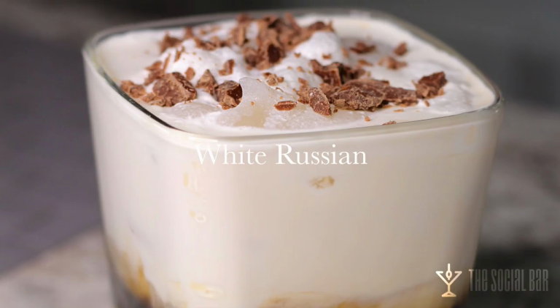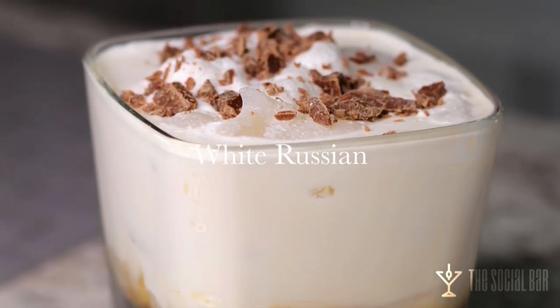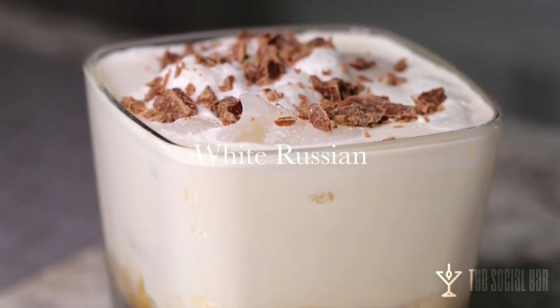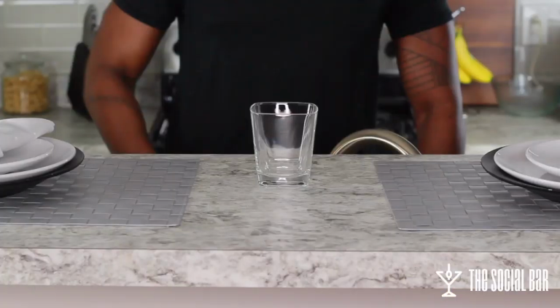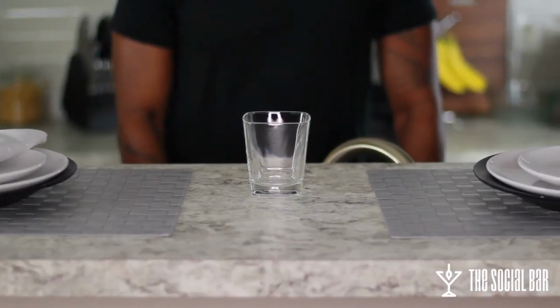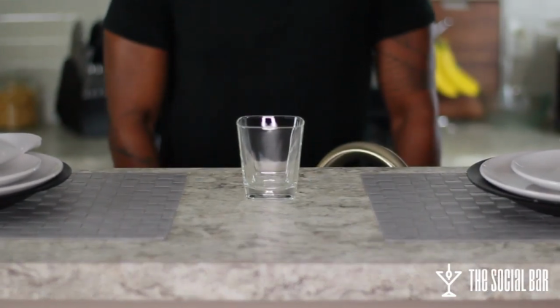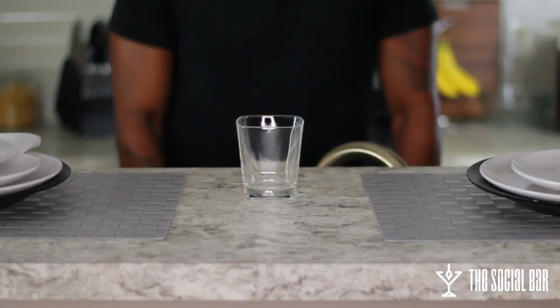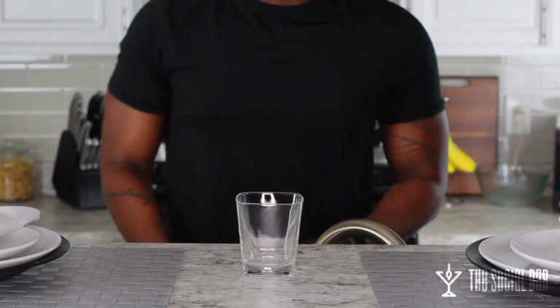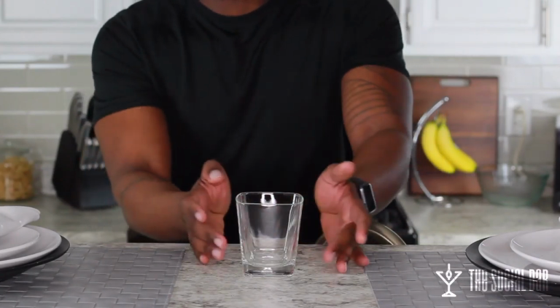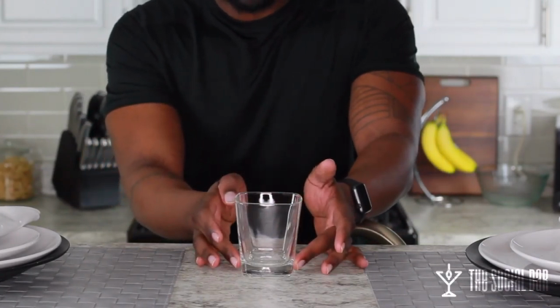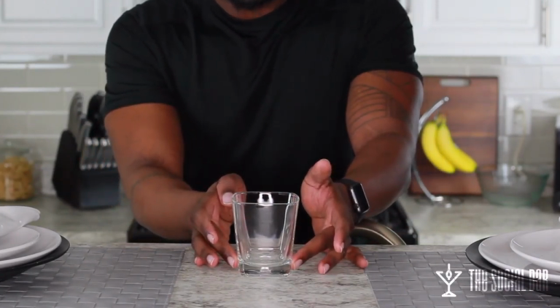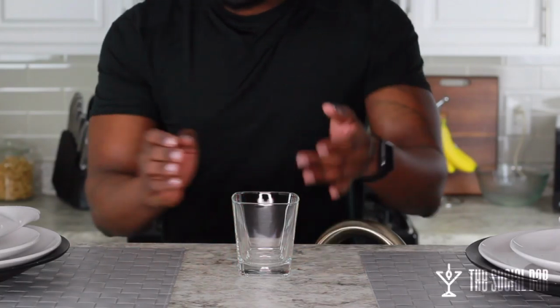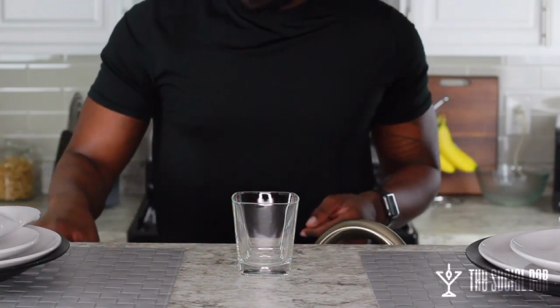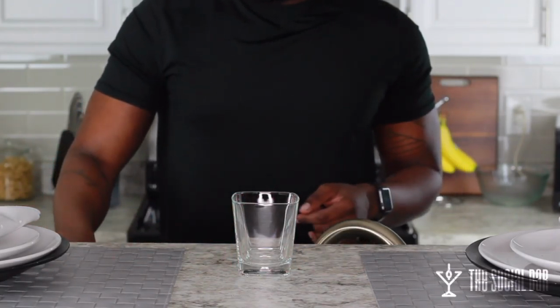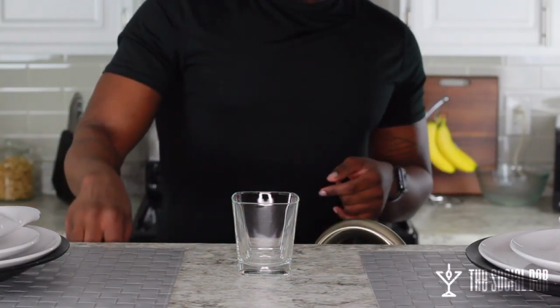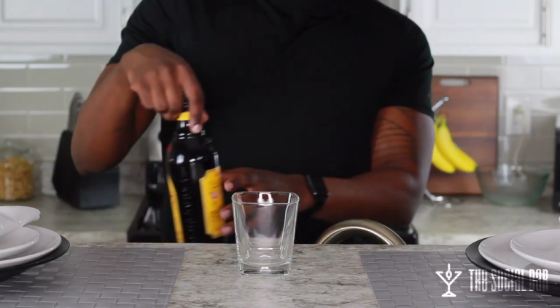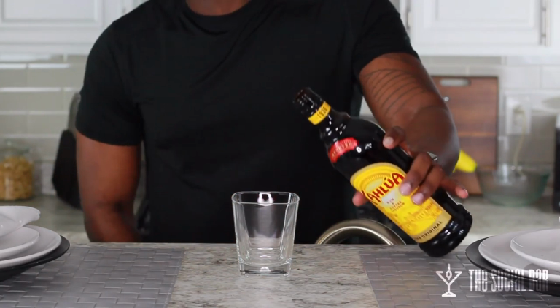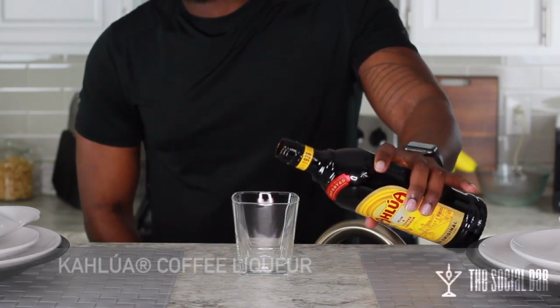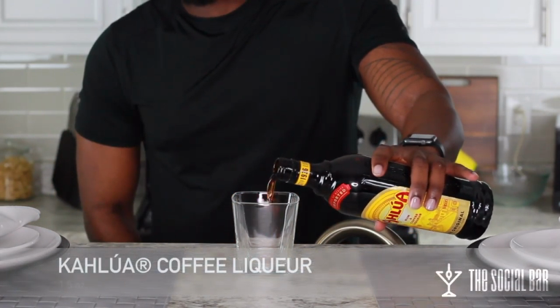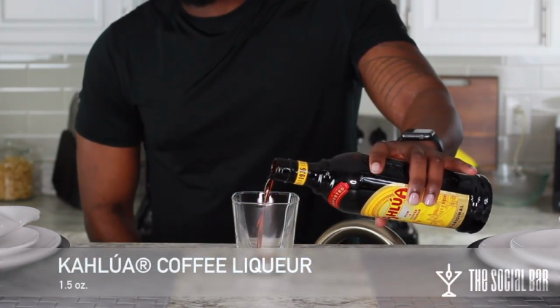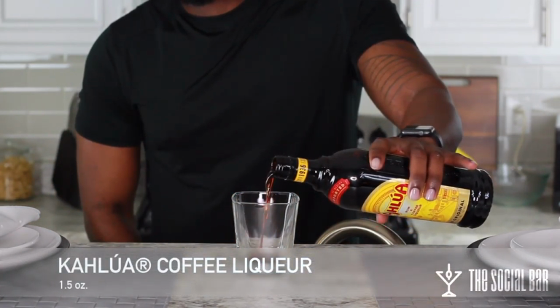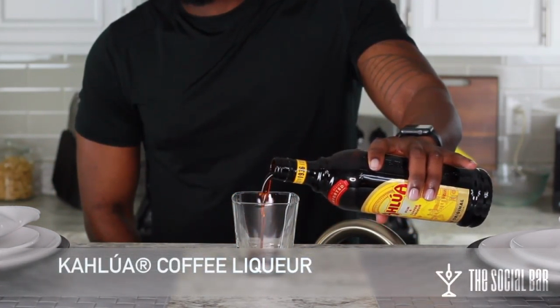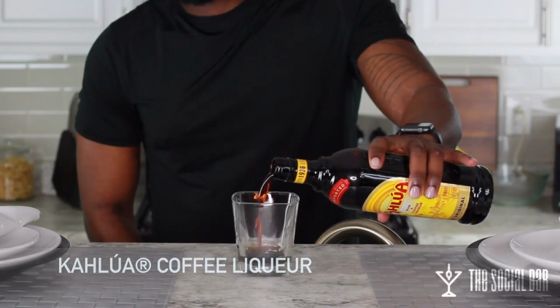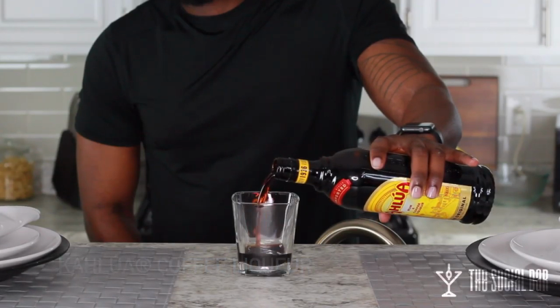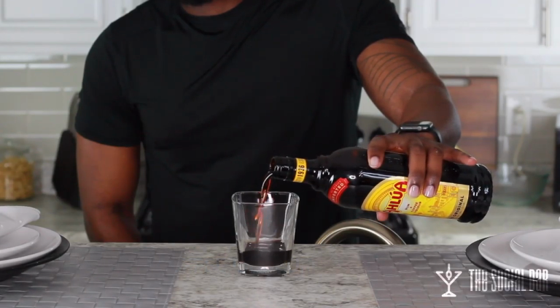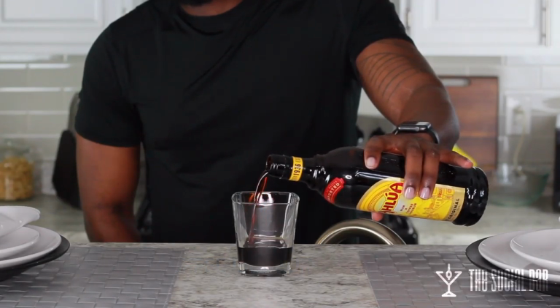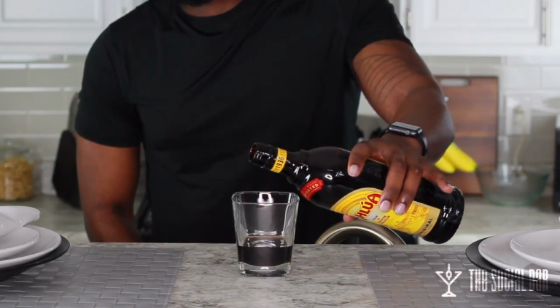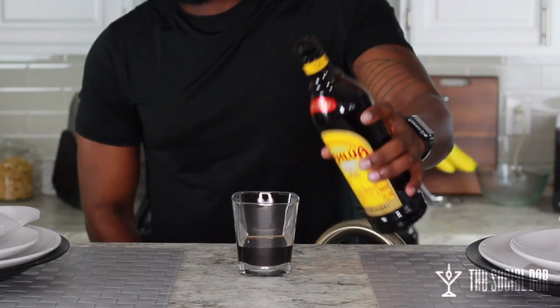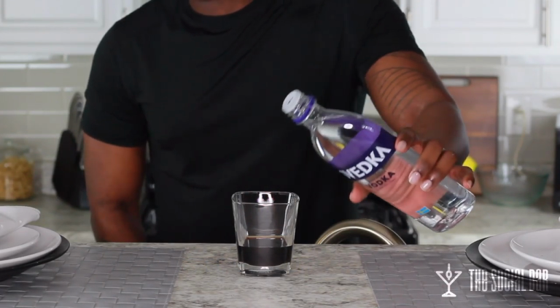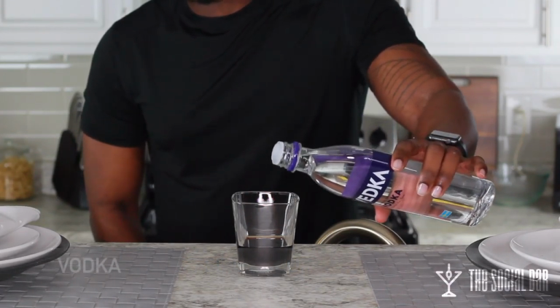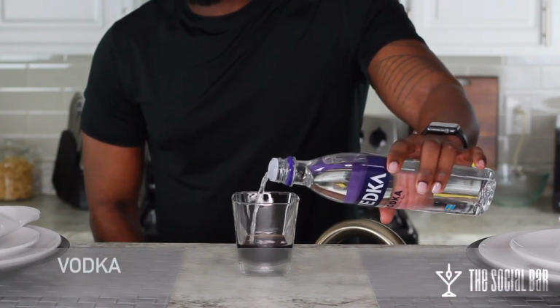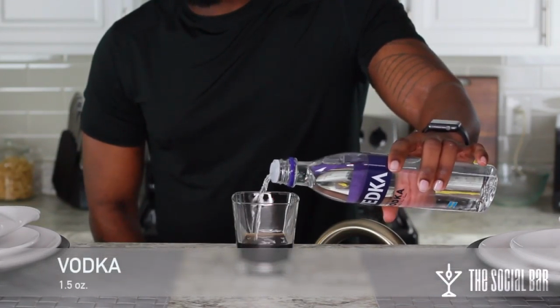There are three simple ingredients, so let's go ahead and get started. First we're going to use some Kahlúa coffee liqueur. I put about an ounce and a half in mine because I like the taste of the coffee. Then you're going to use vodka — you can use vodka of your choice.